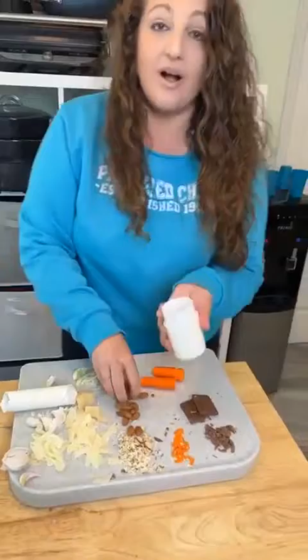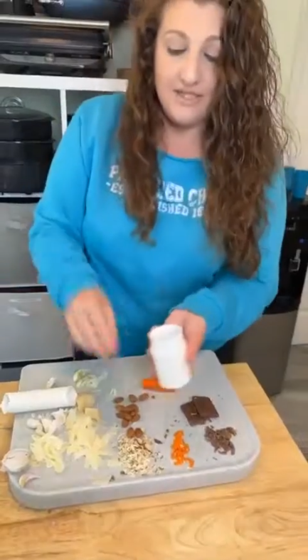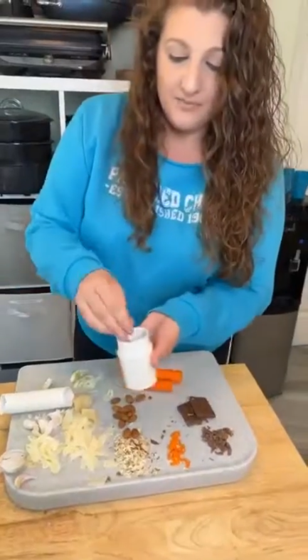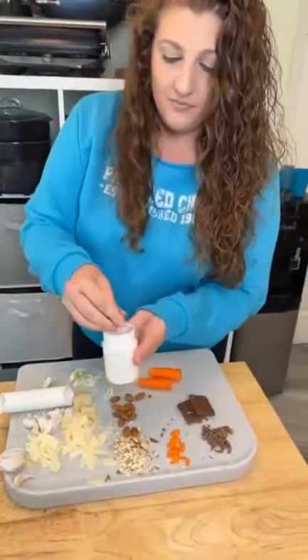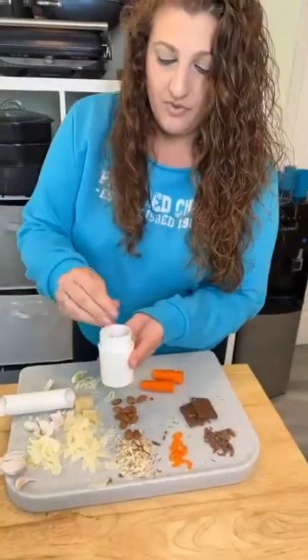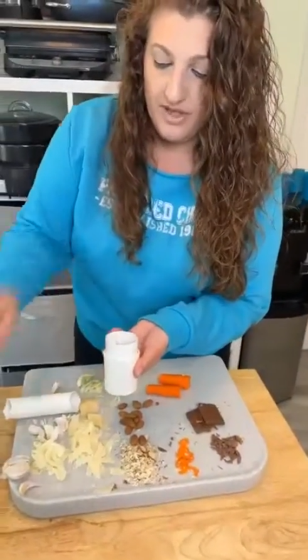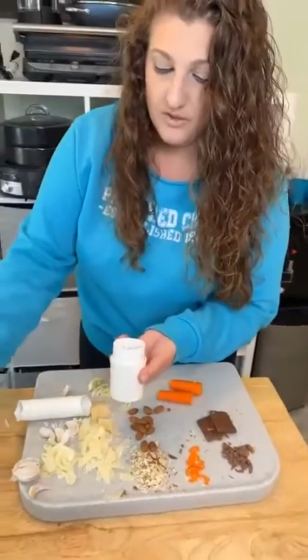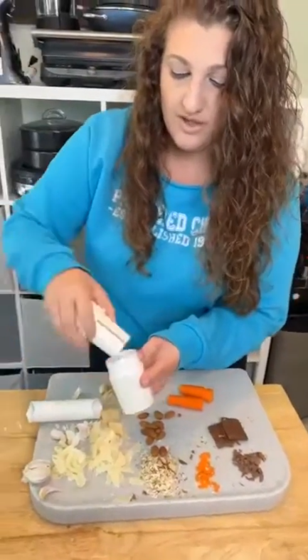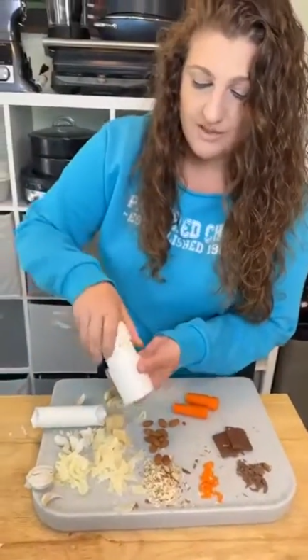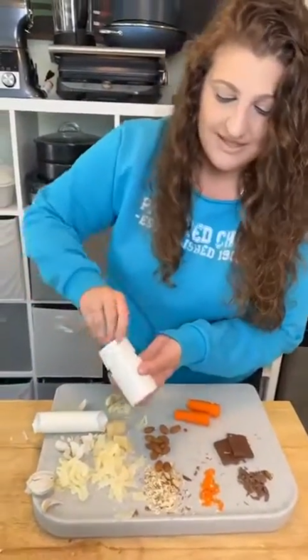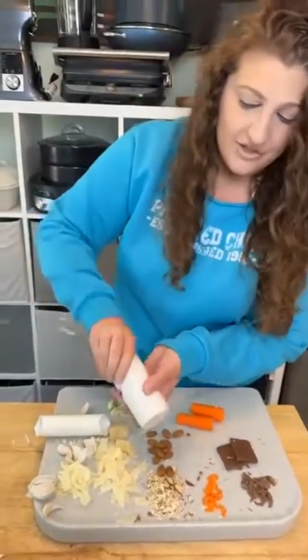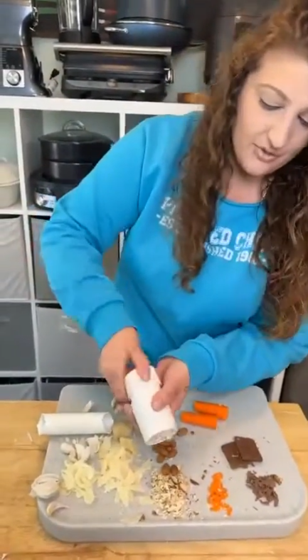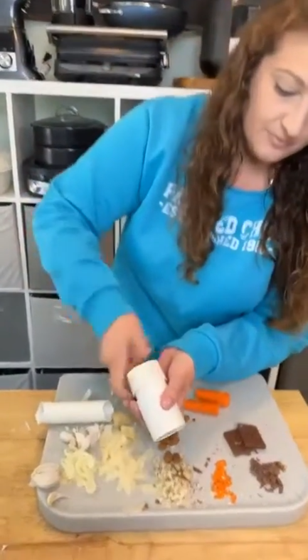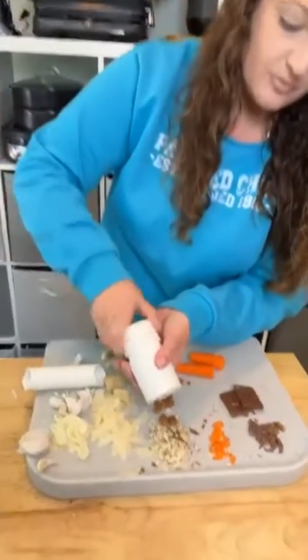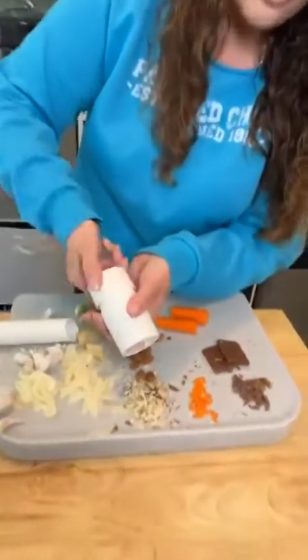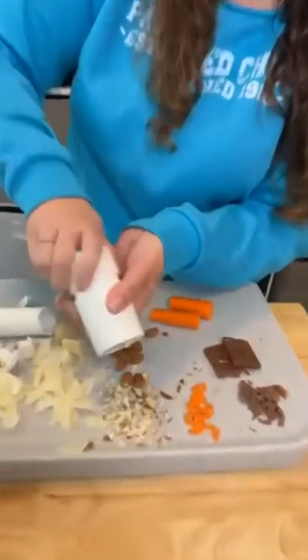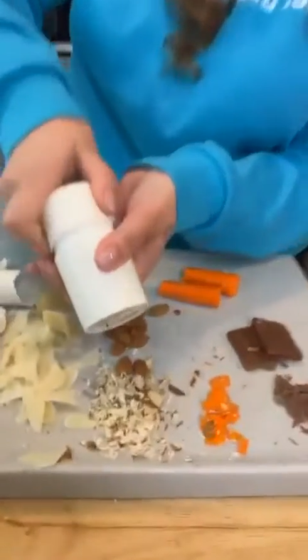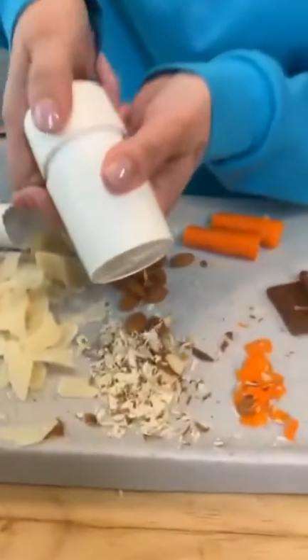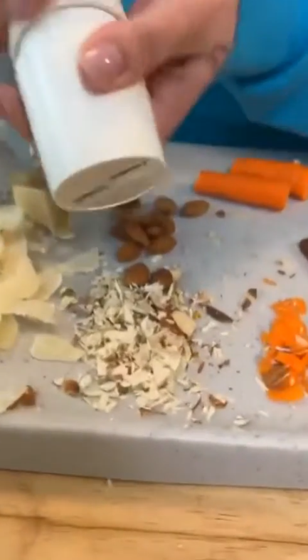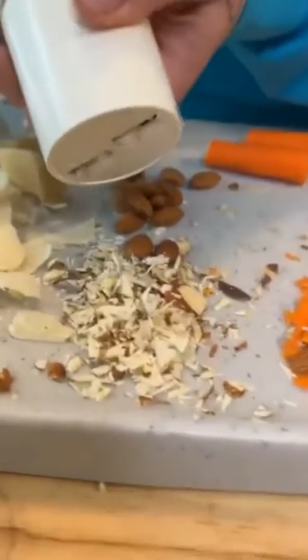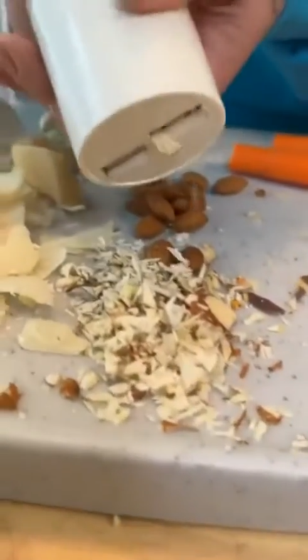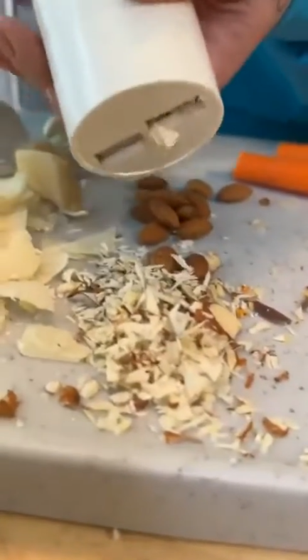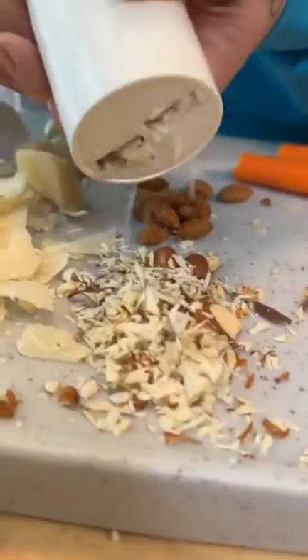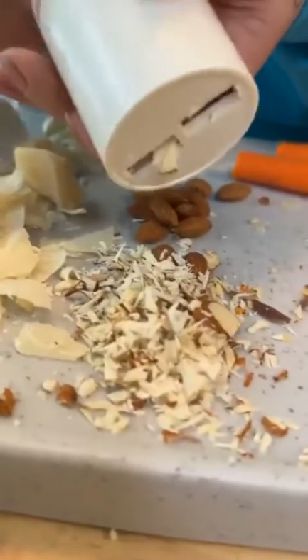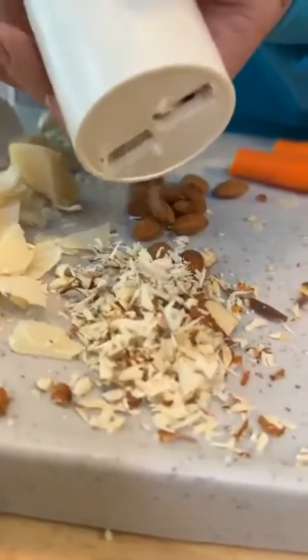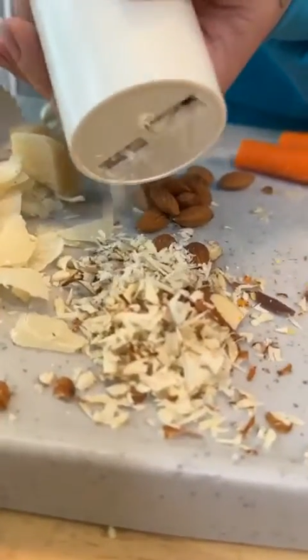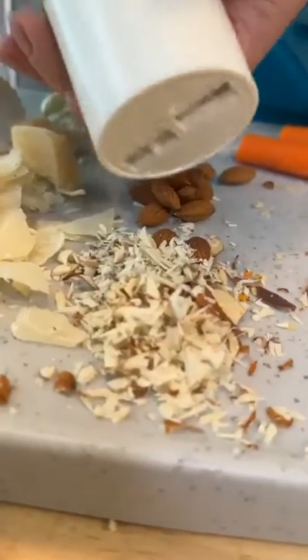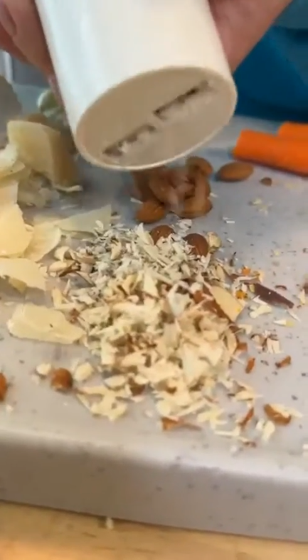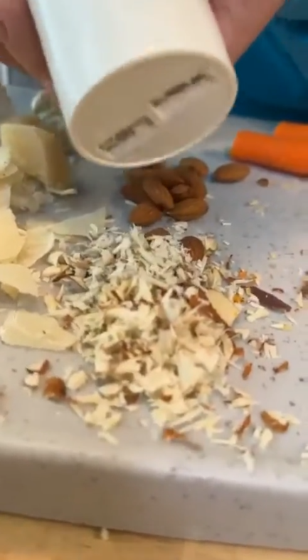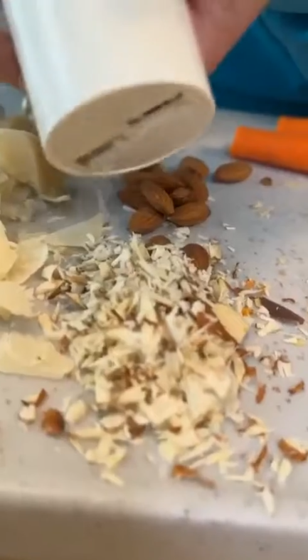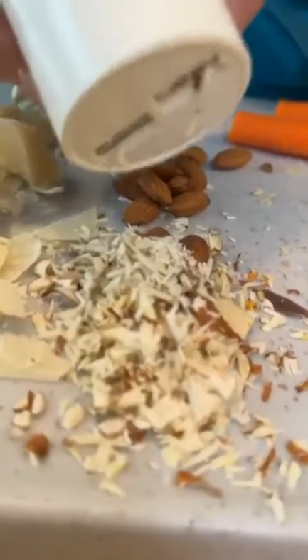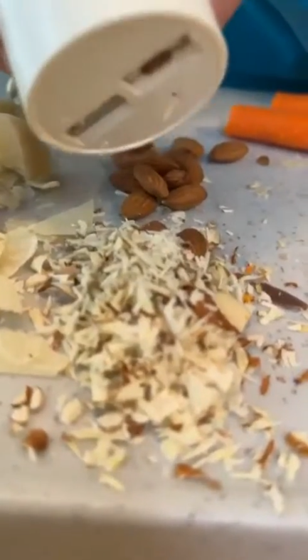Also almonds. I love almonds on my salad too. Great for desserts. Look at that — perfect, perfect sliced slivered almonds.